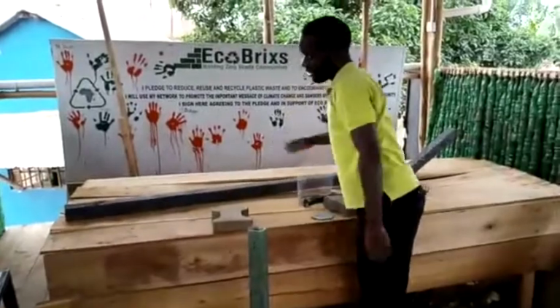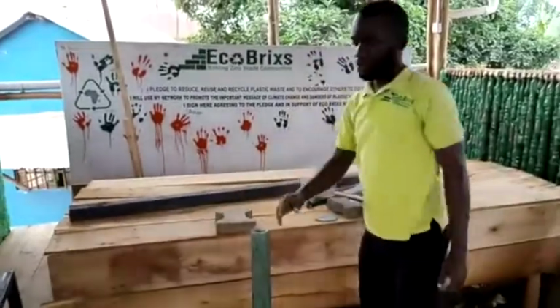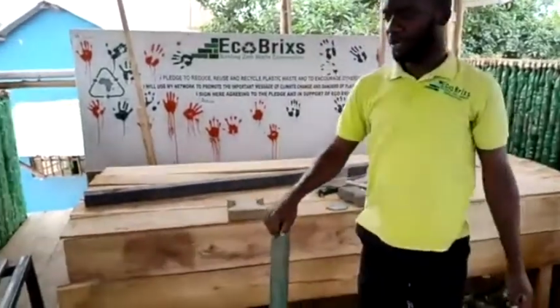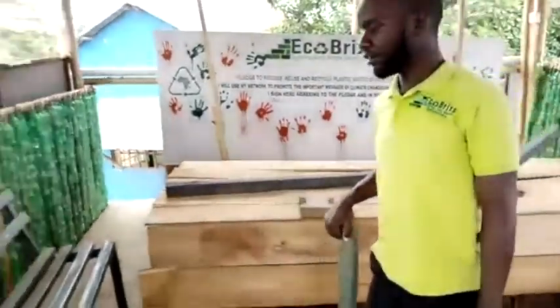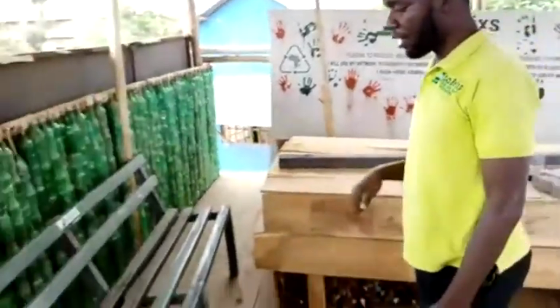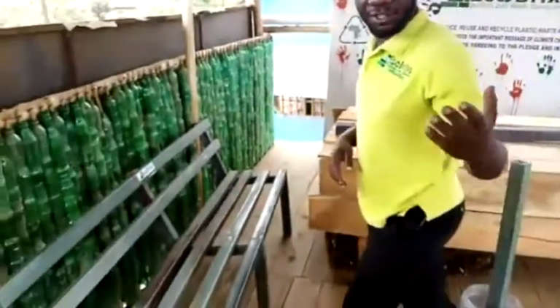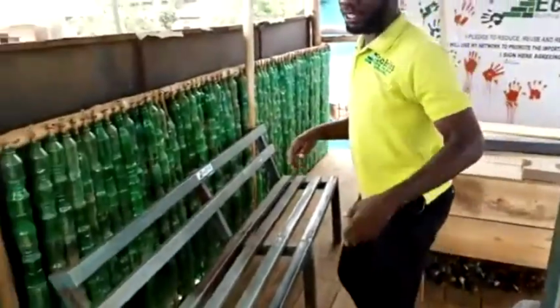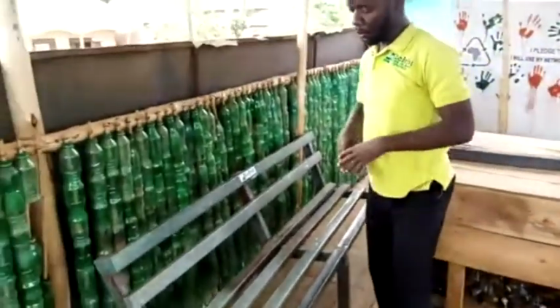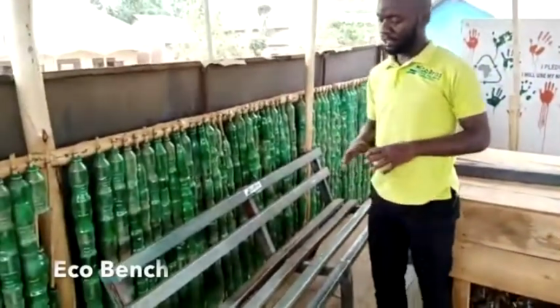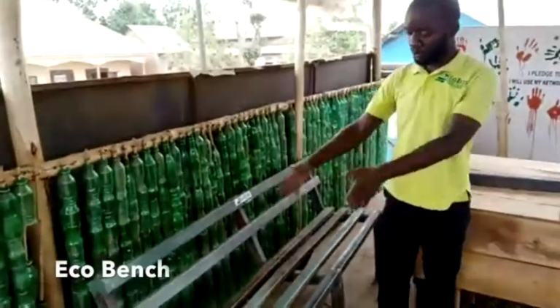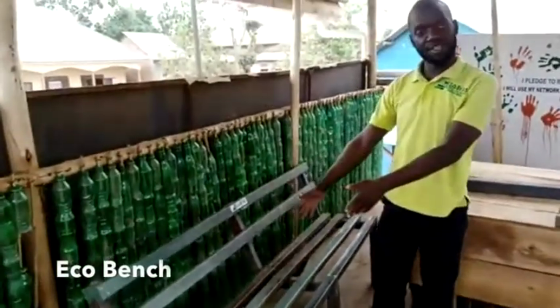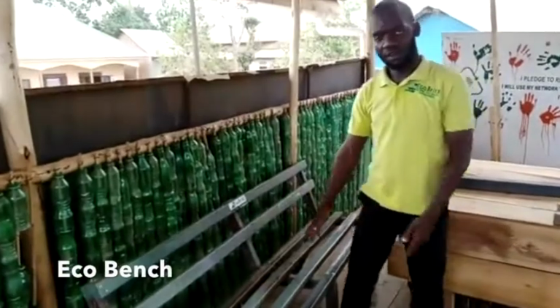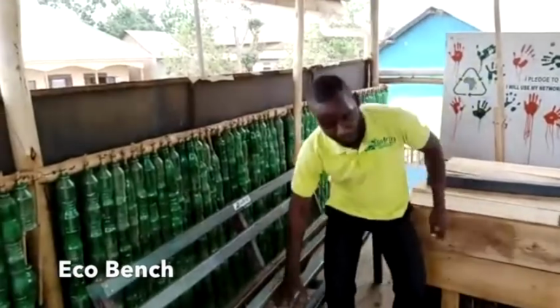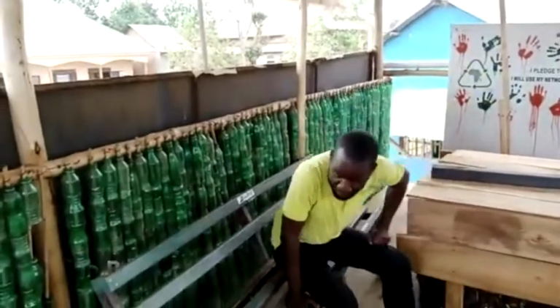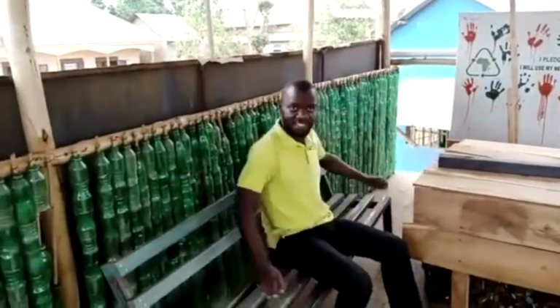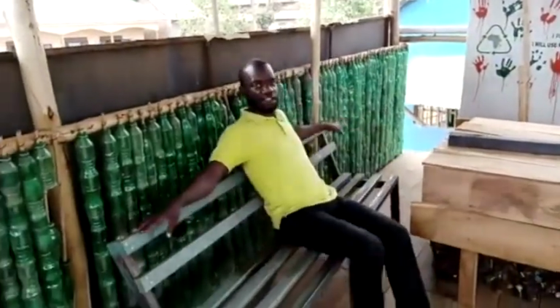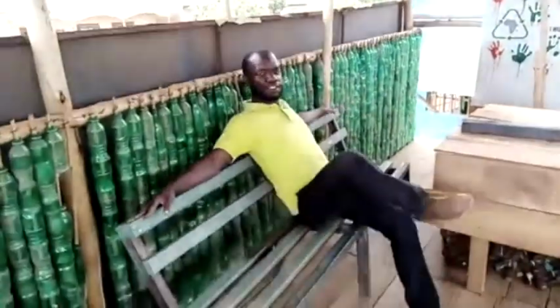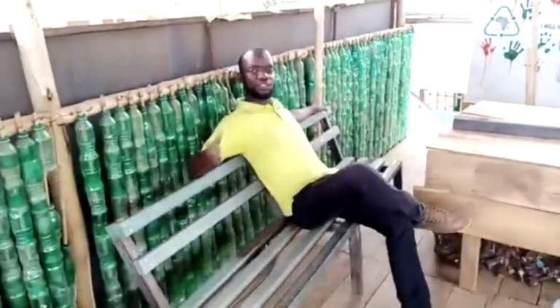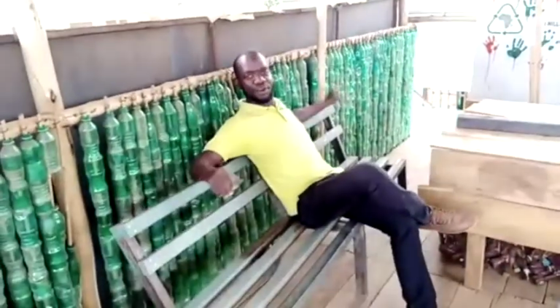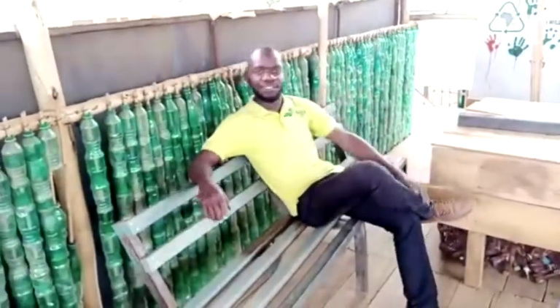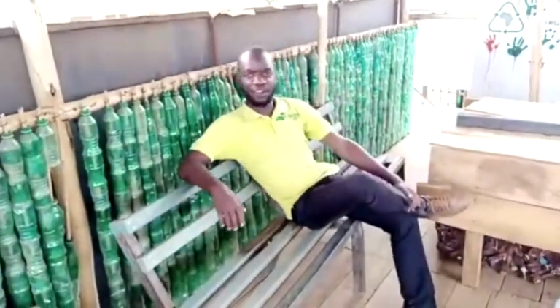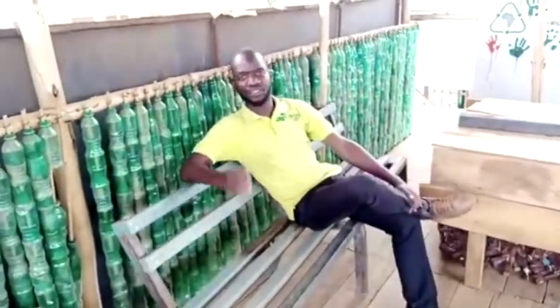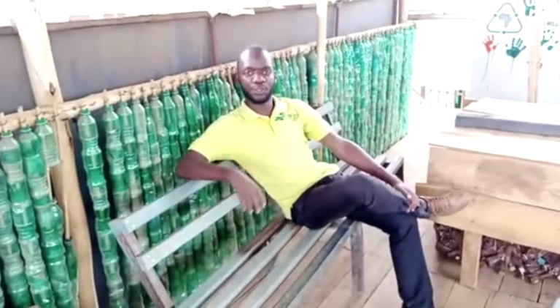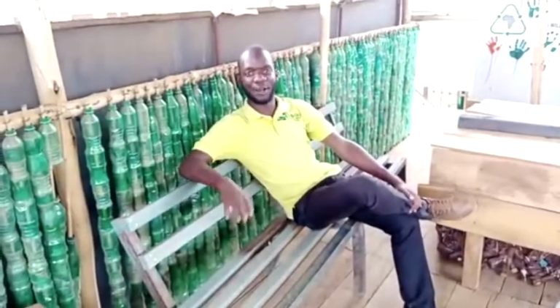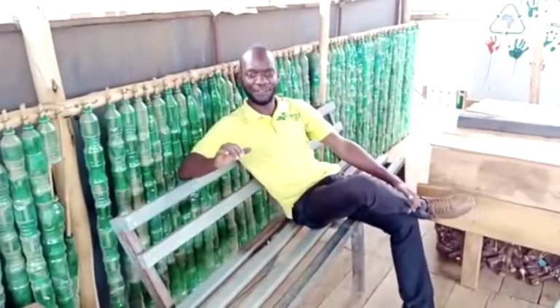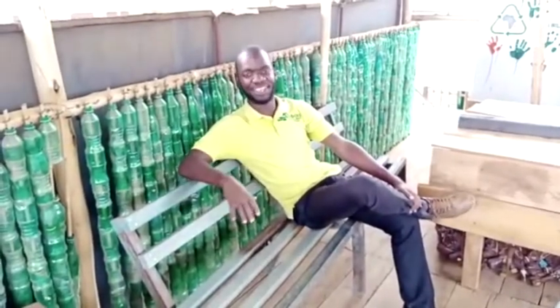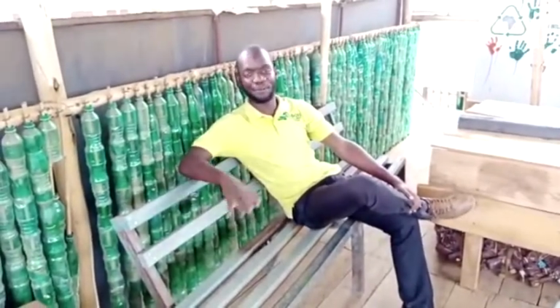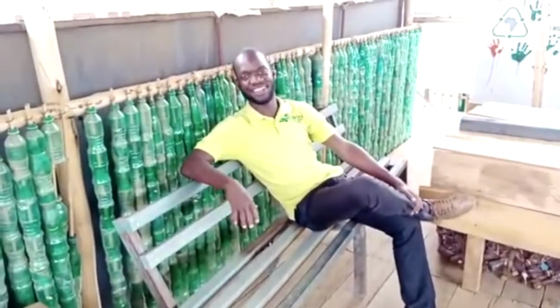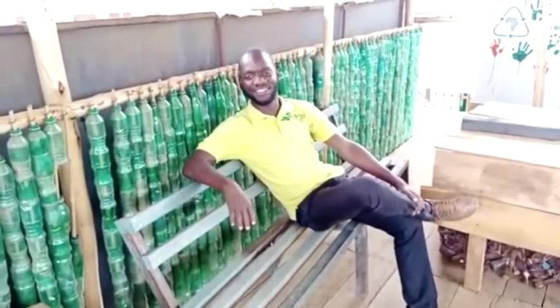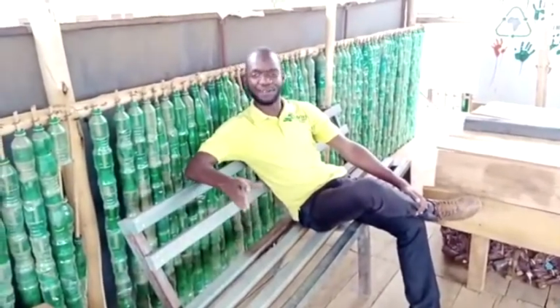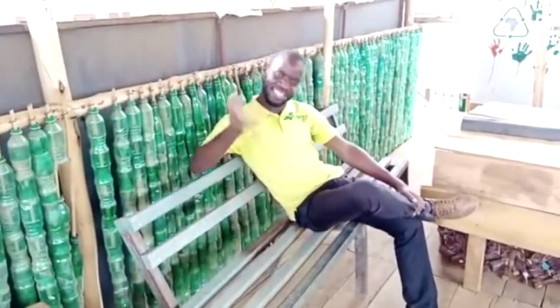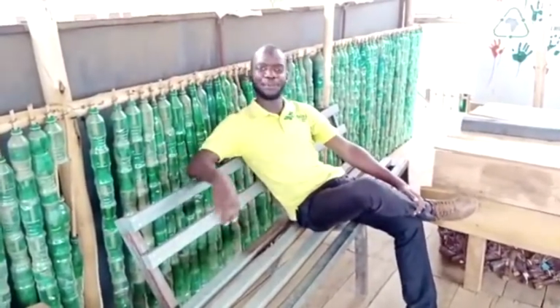Also part of our innovation line, we made a bench from plastics. This bench contains more than 1372 bottles, all contained and compressed together to show that we can clean up our communities.